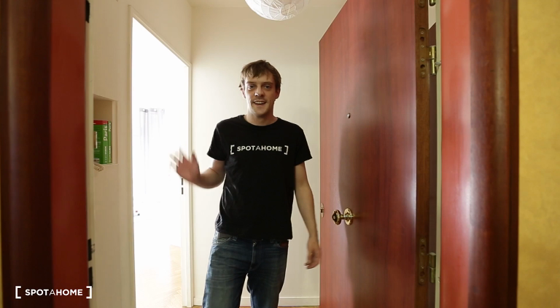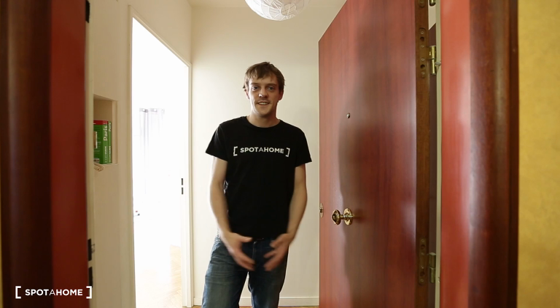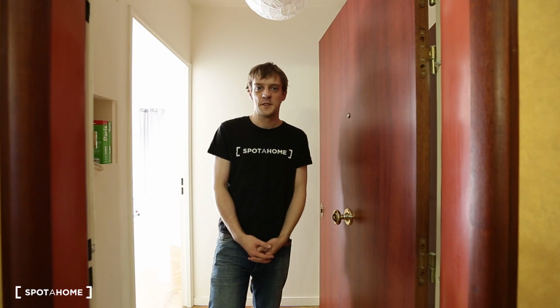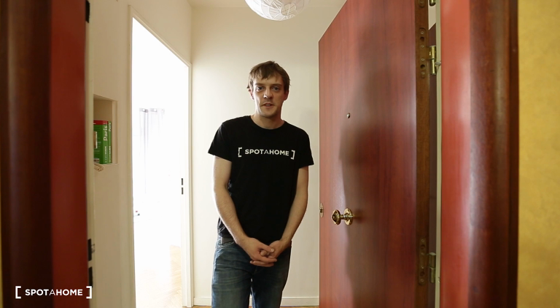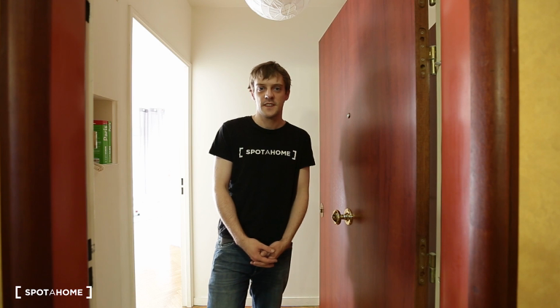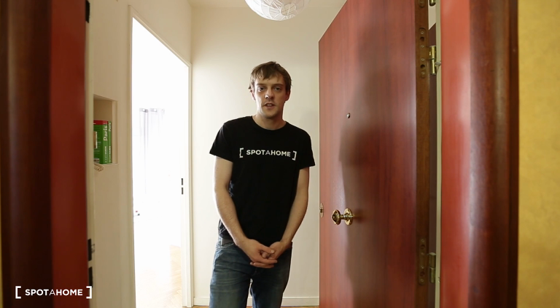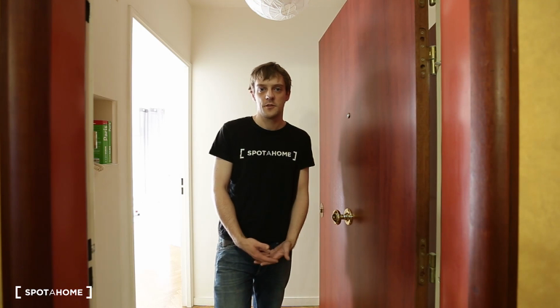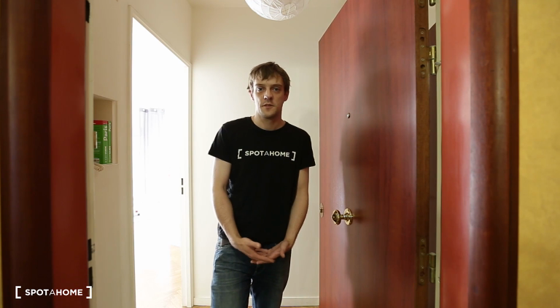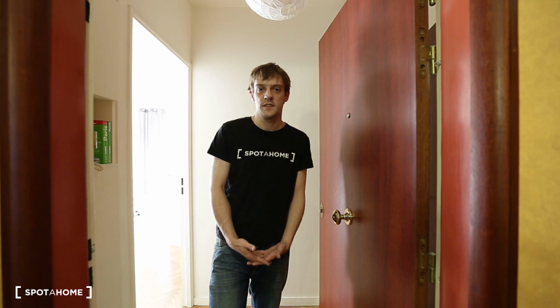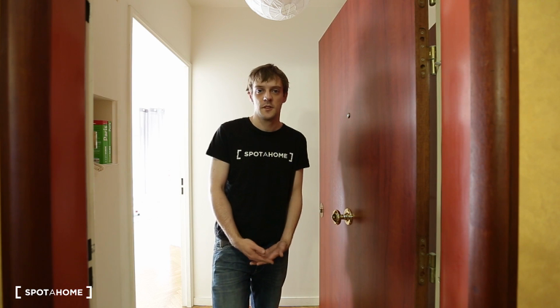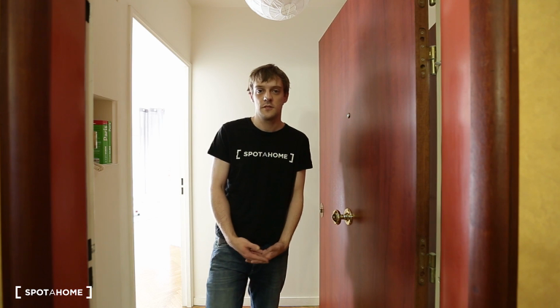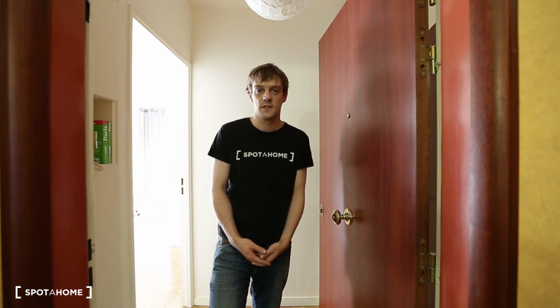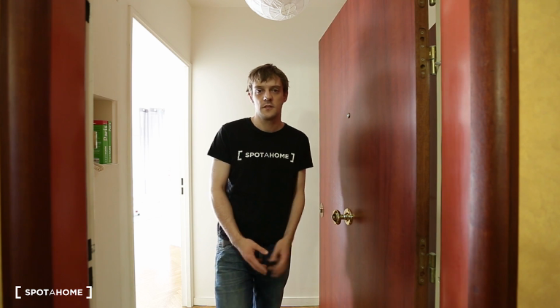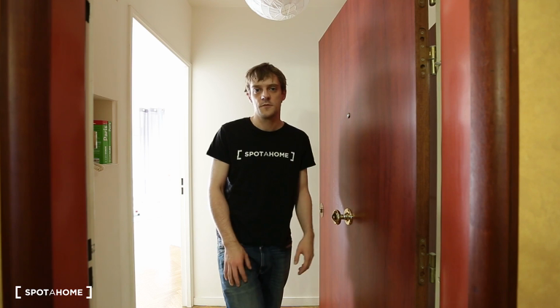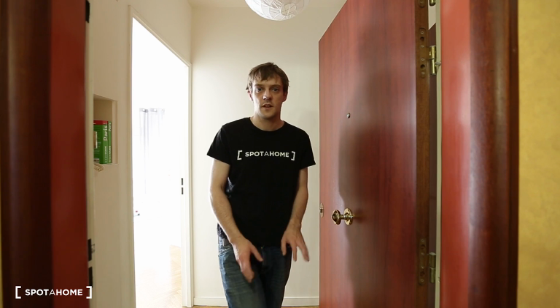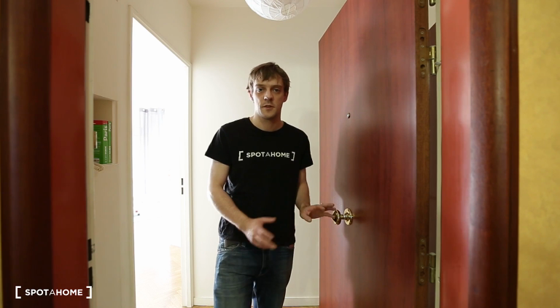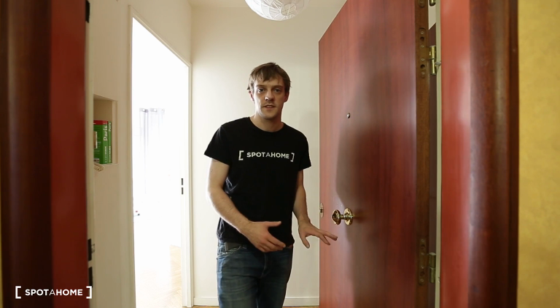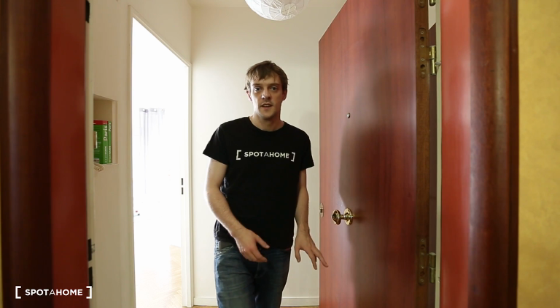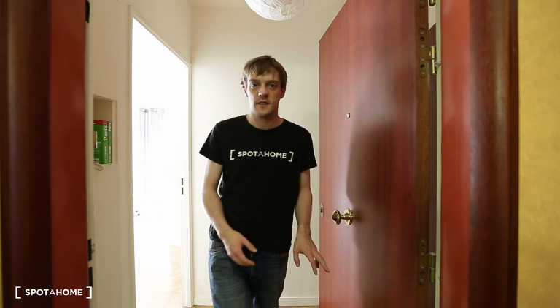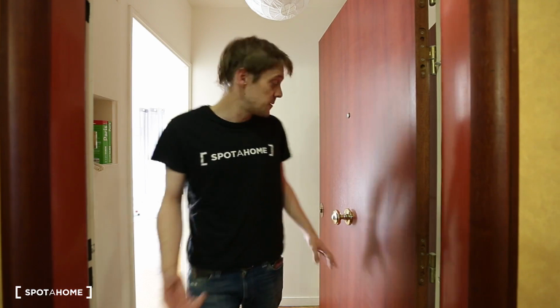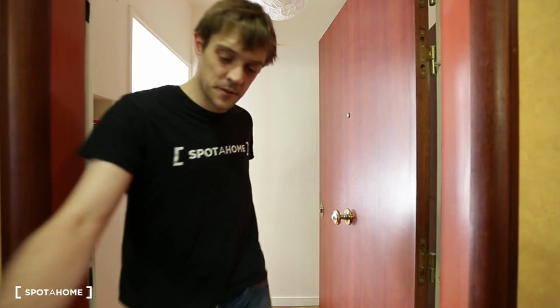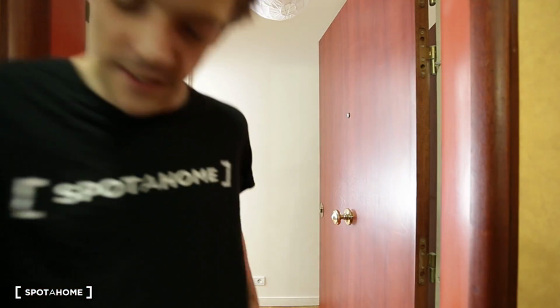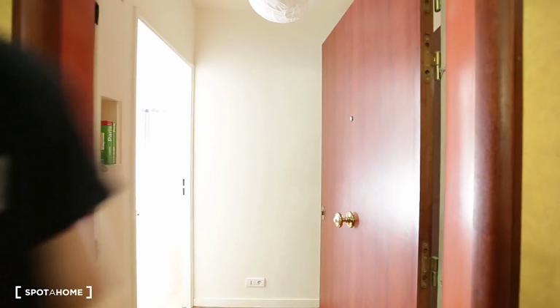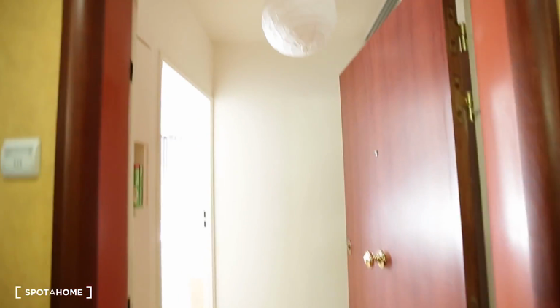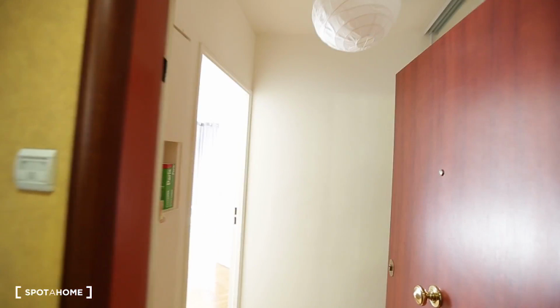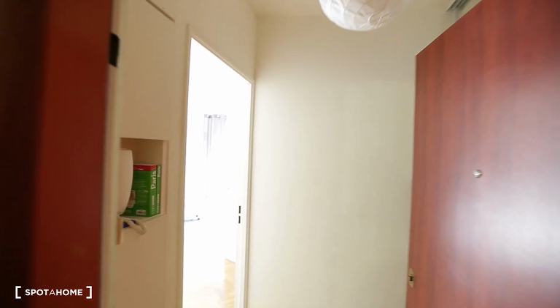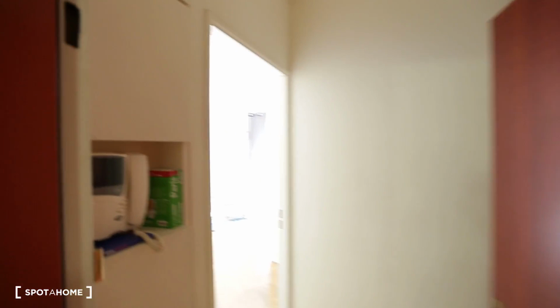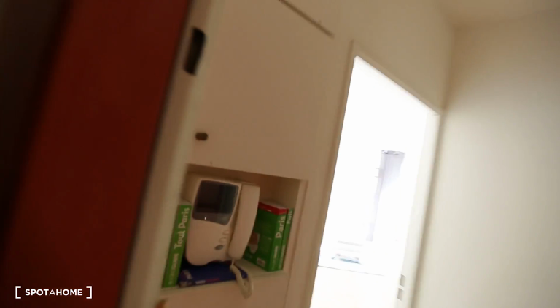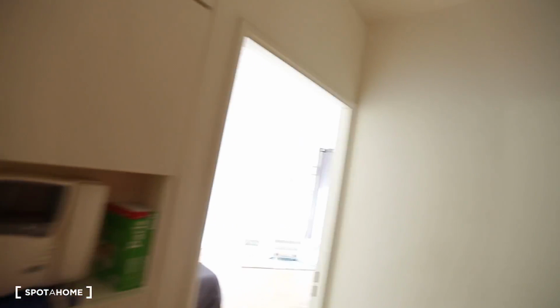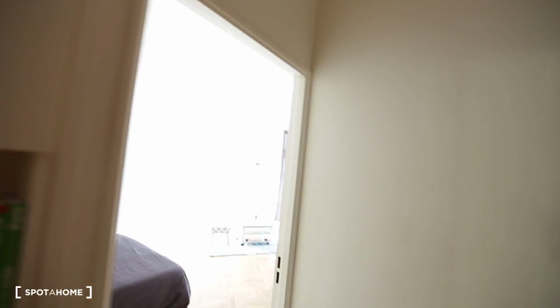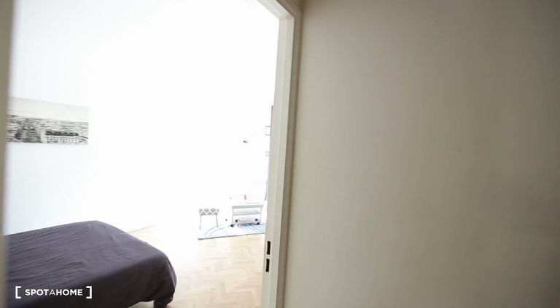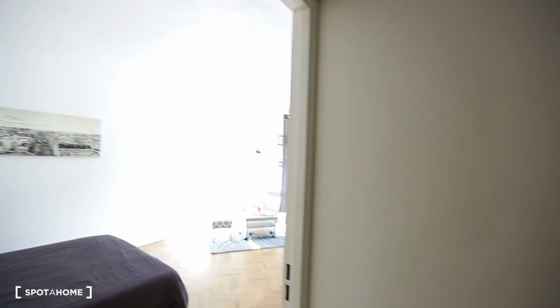Hi, this is Guillaume for Spatum Paris, and today we are on rue des Enfants du Paradis in Boulogne-Billancourt, which is a little suburb just outside of Paris West. The flat I'm going to show you today is to rent as a whole apartment, and this is the studio.